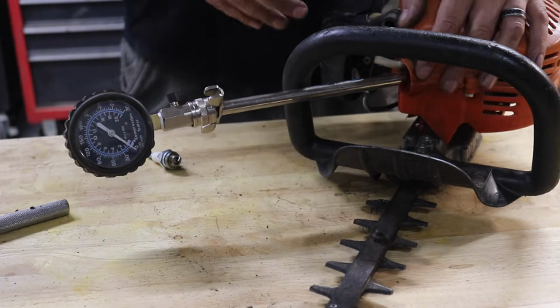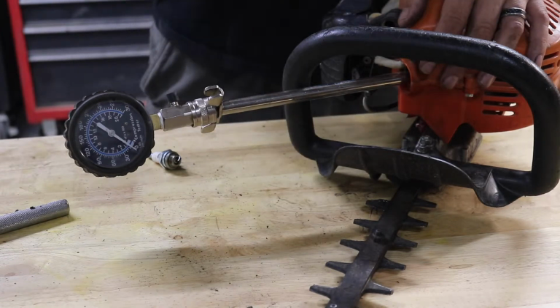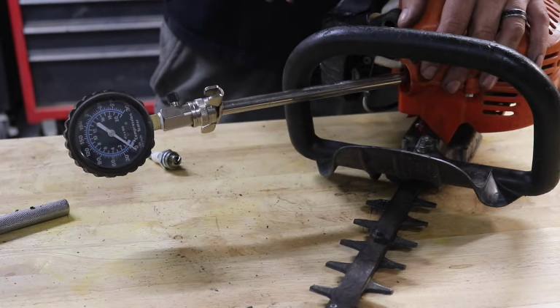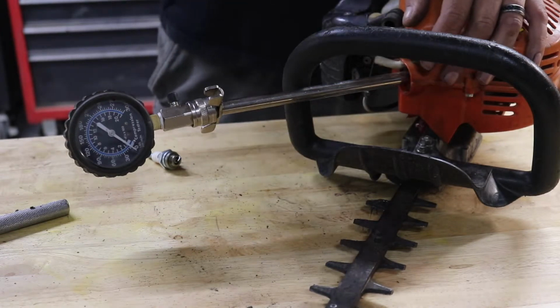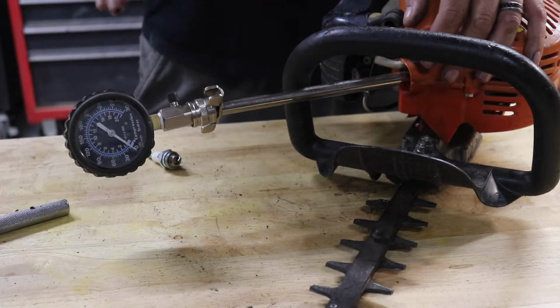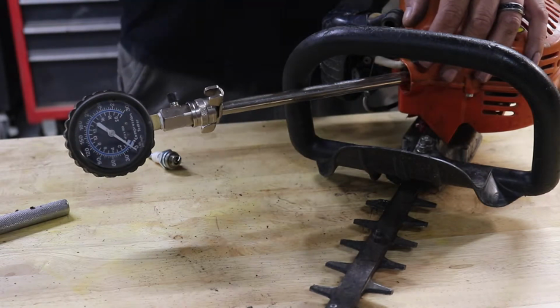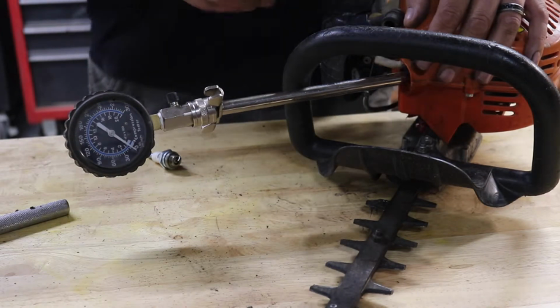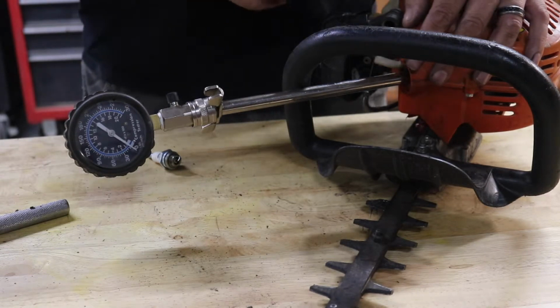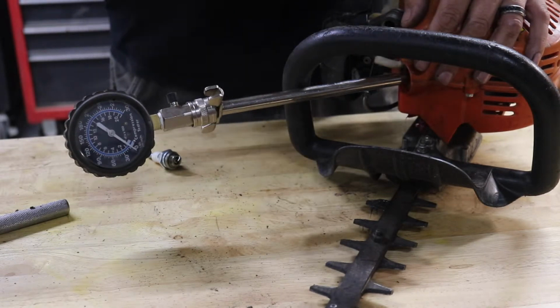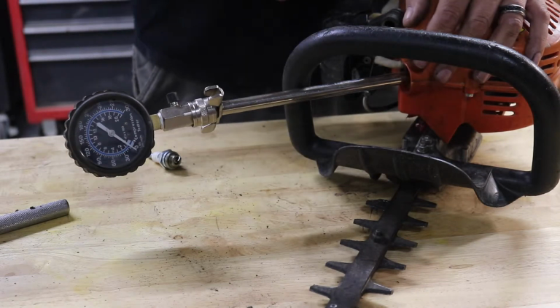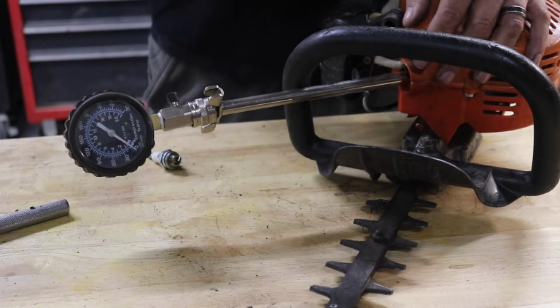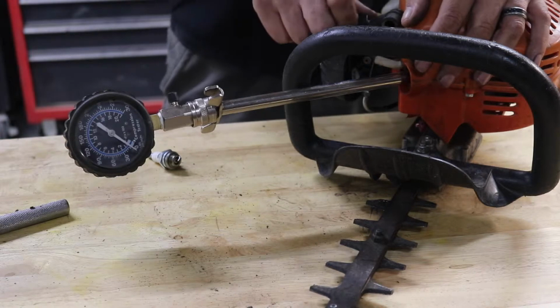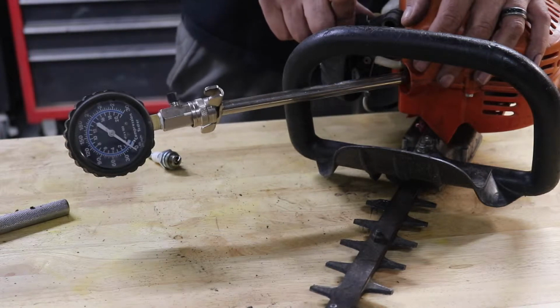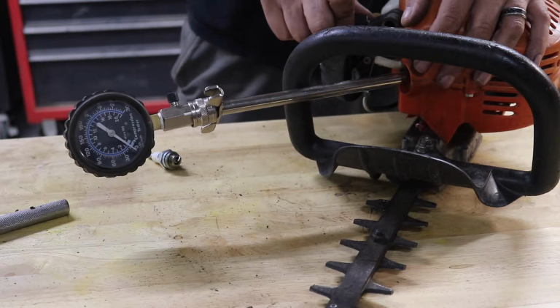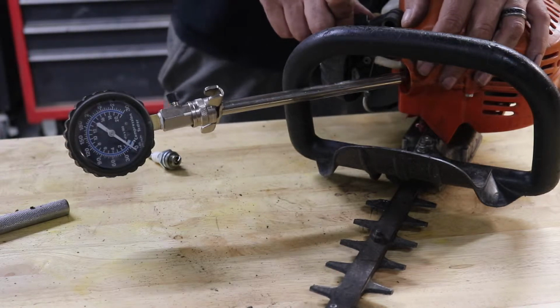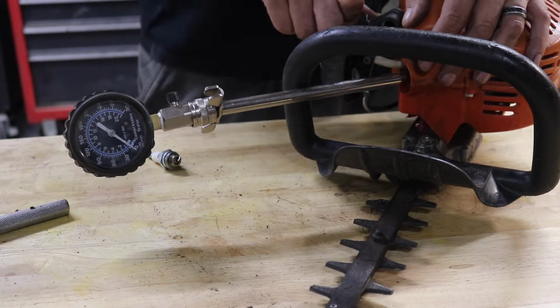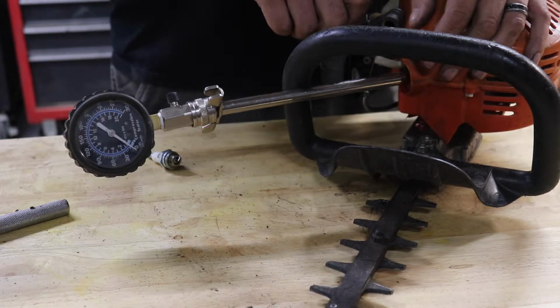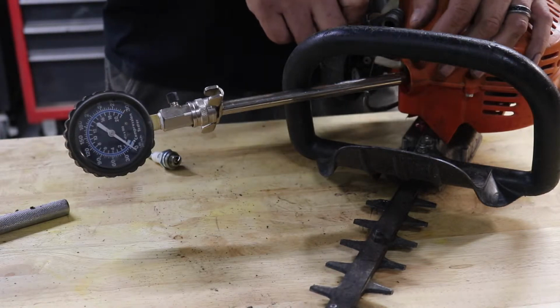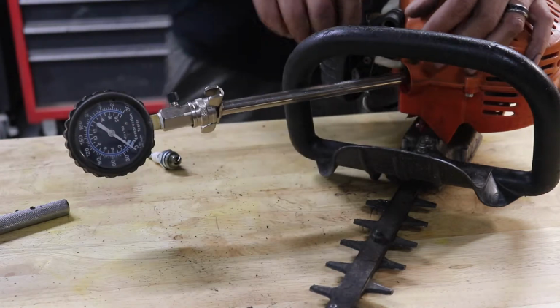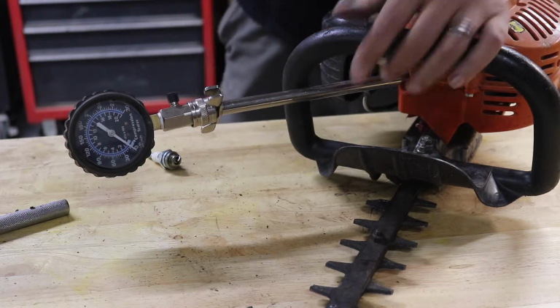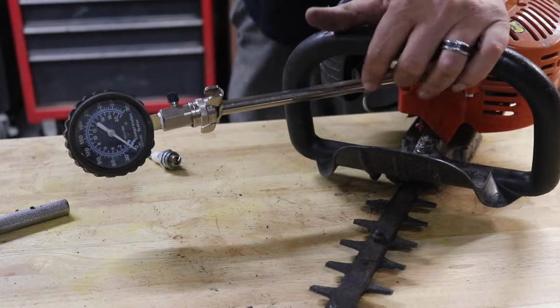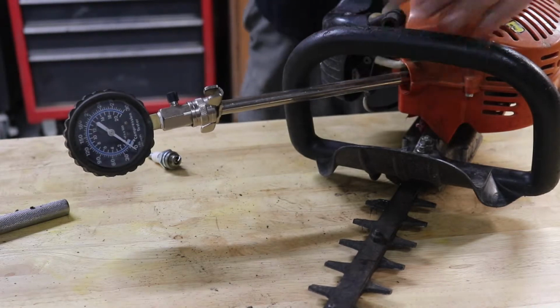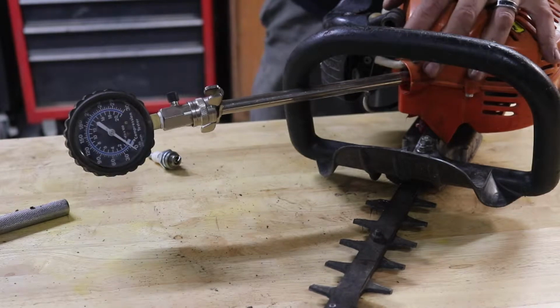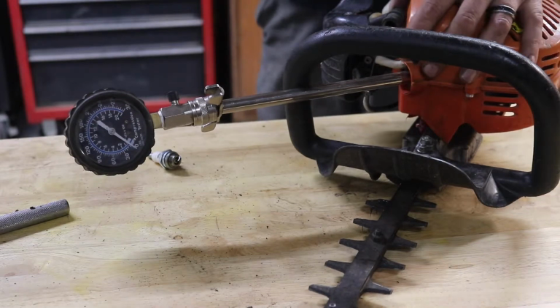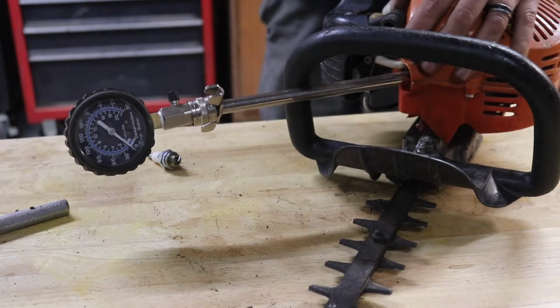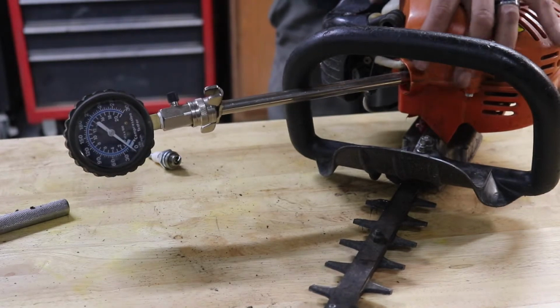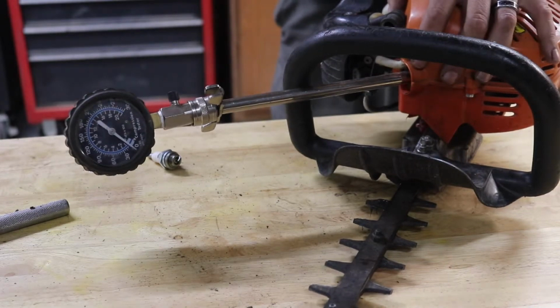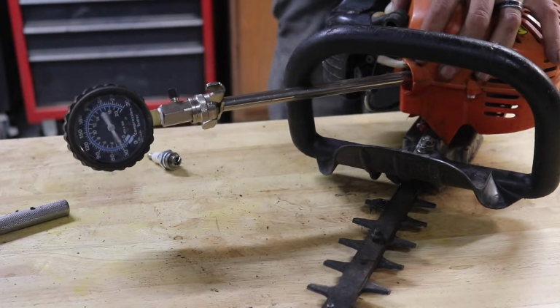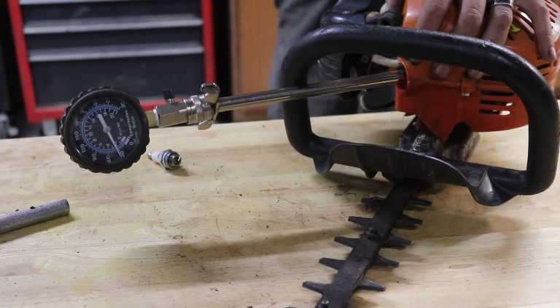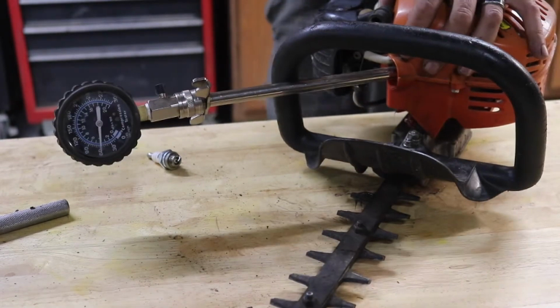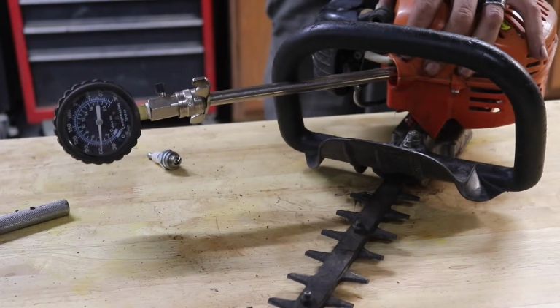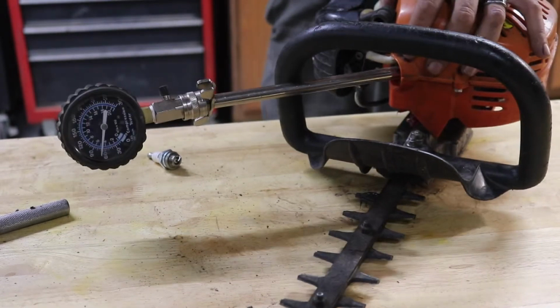So 90 and higher is good. Anything below that, the unit's probably not going to start. And if it does, it's not going to stay running. So let's give this a couple pulls and see where we end up, because I'm pretty sure this one is good.